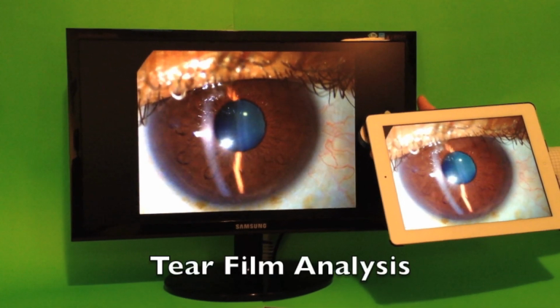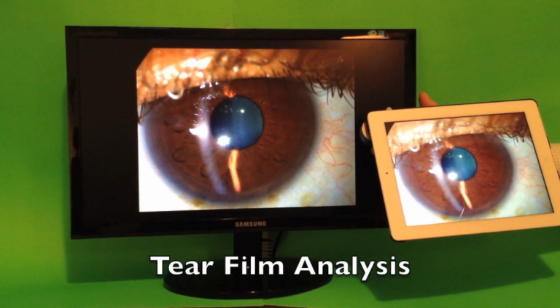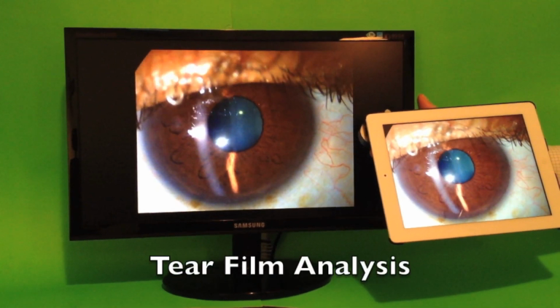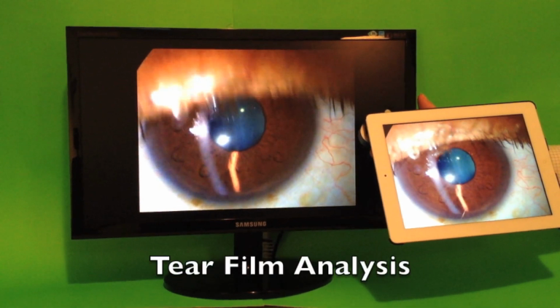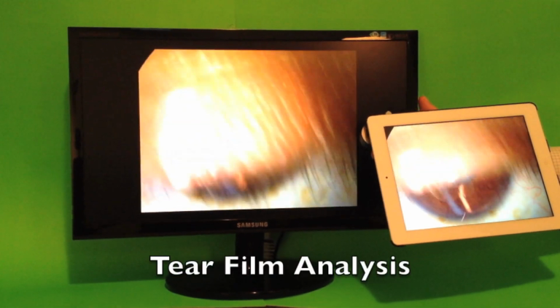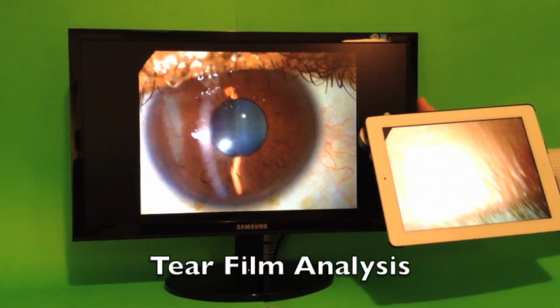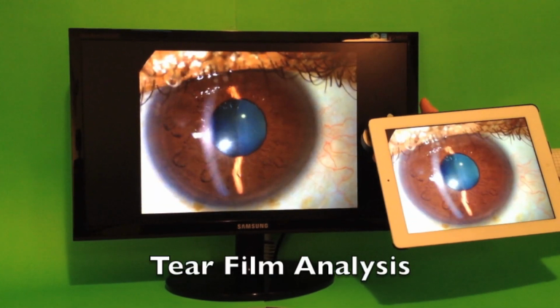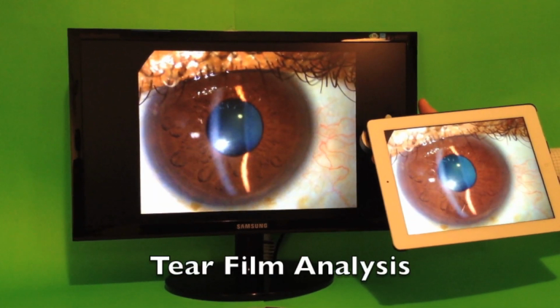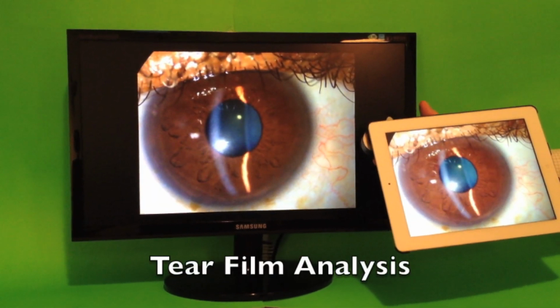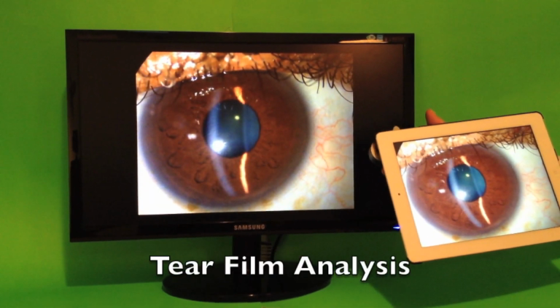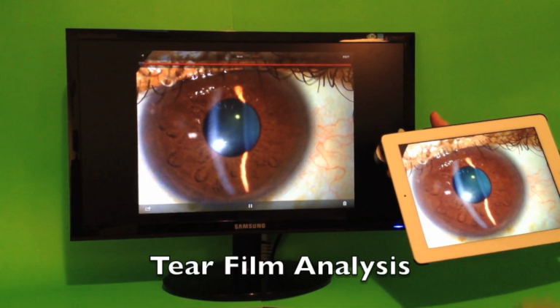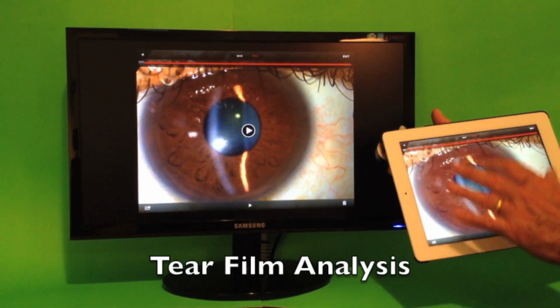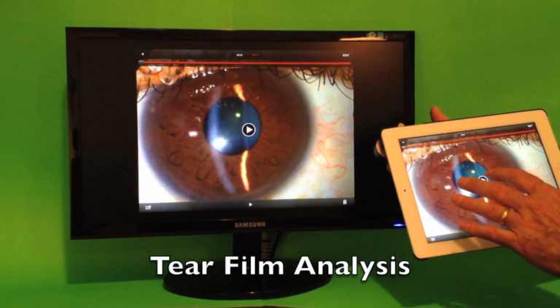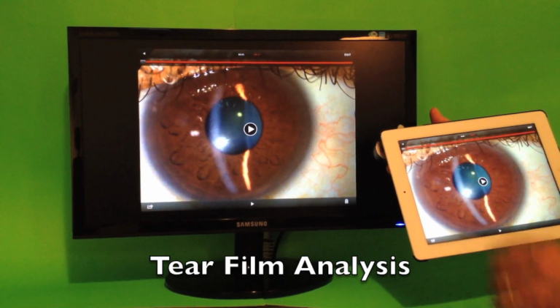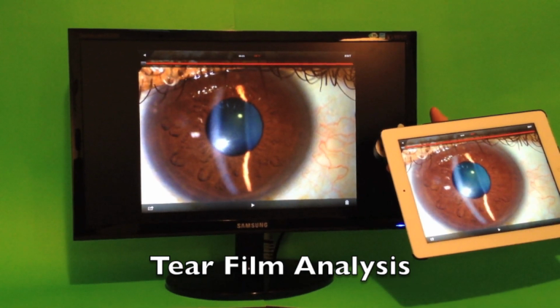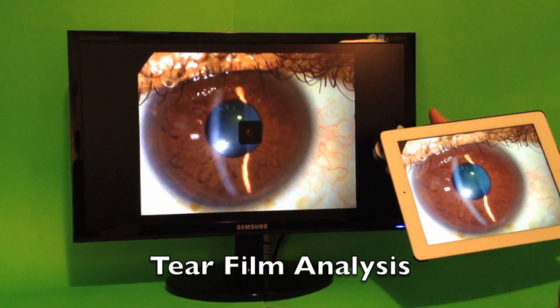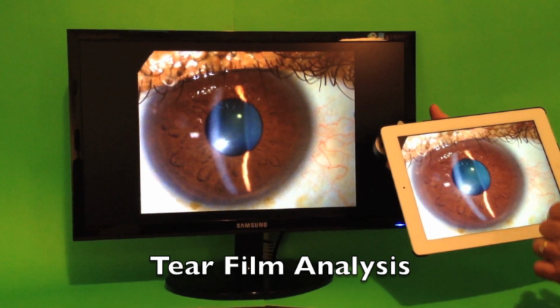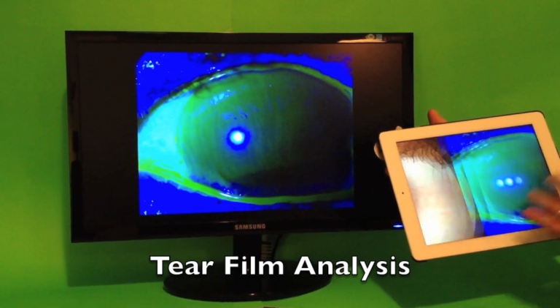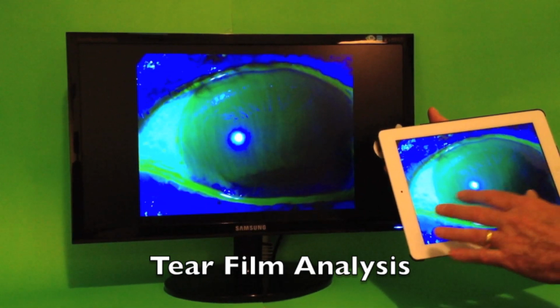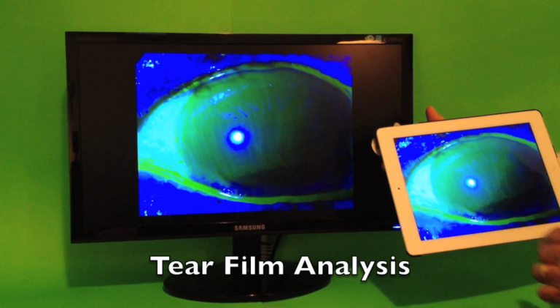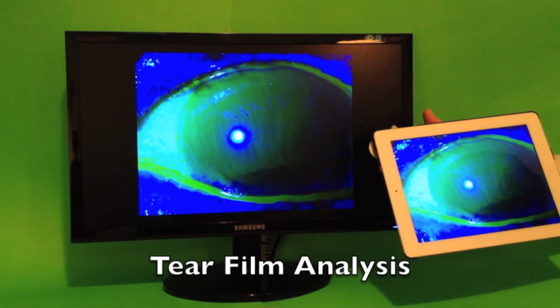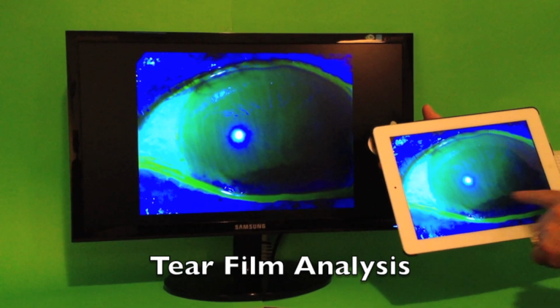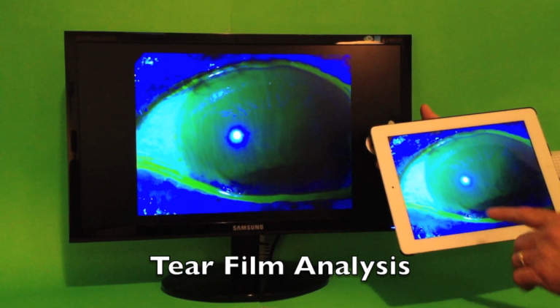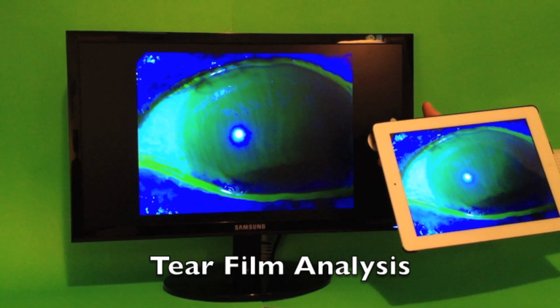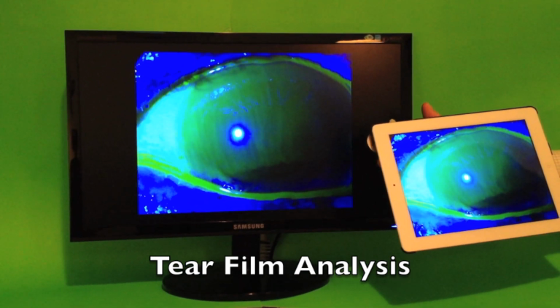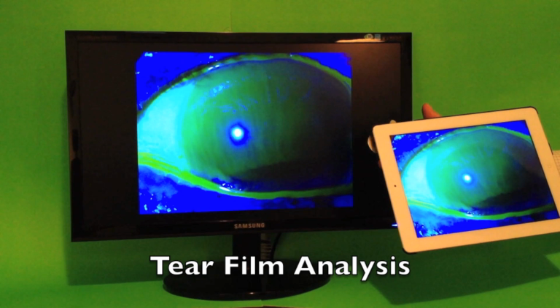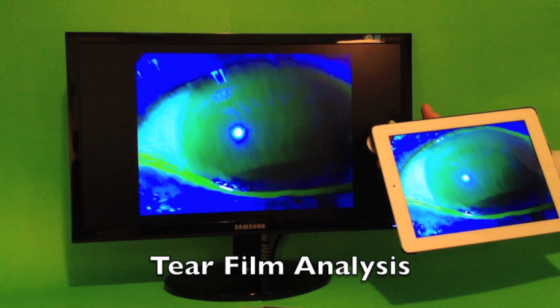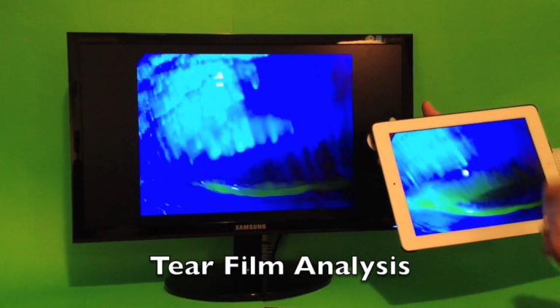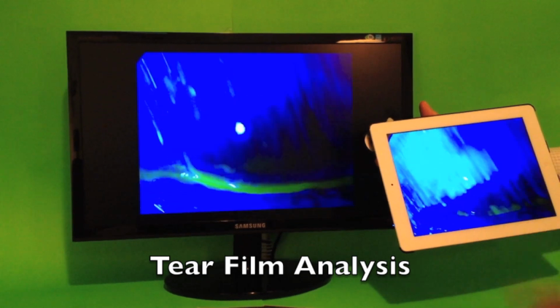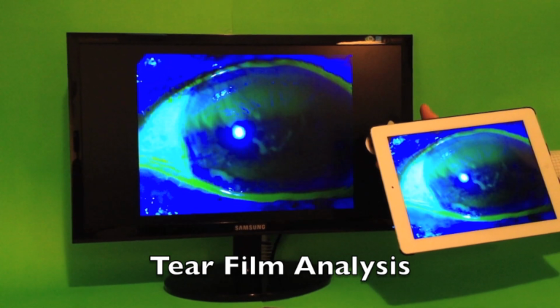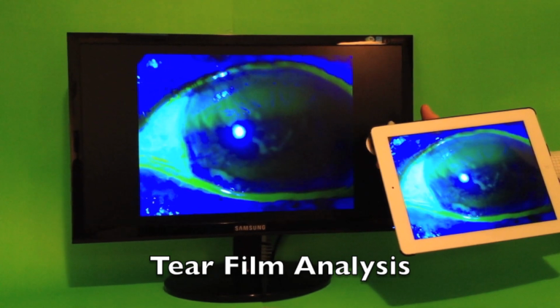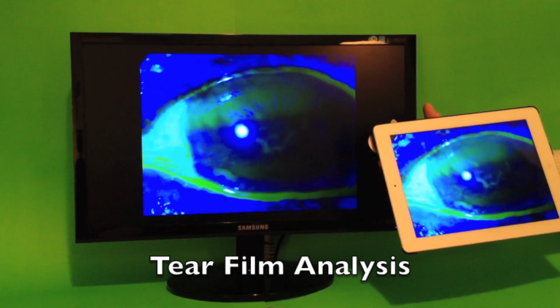Using video, we can do dynamic tear film analysis. Here you see it in a color form, and there it is in fluorescein. You can watch the blink and analyze the tear film.